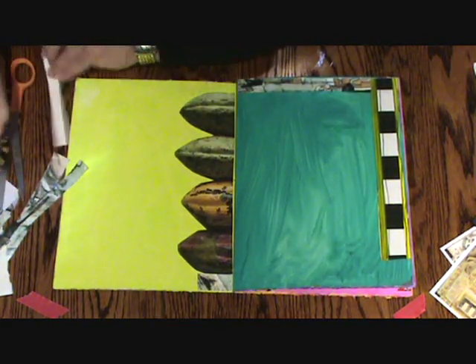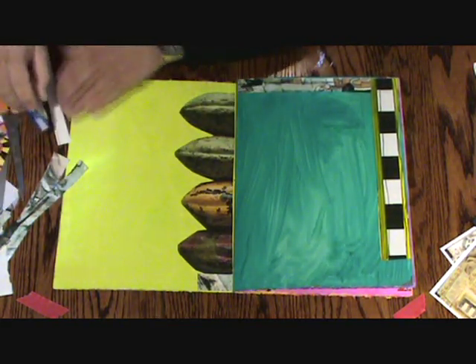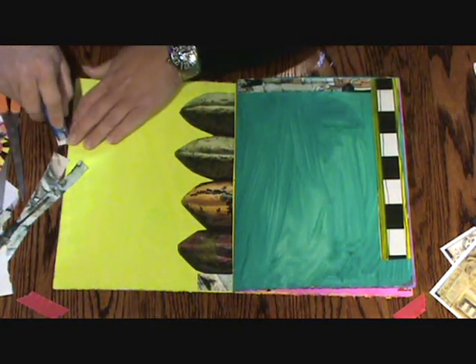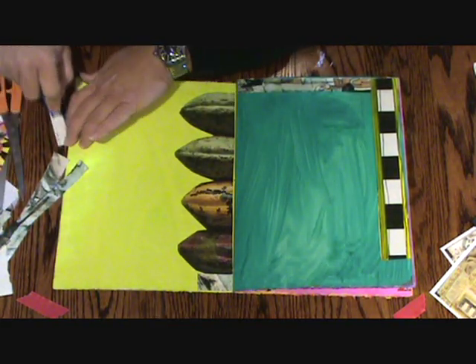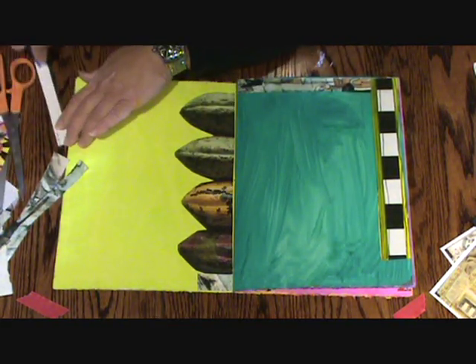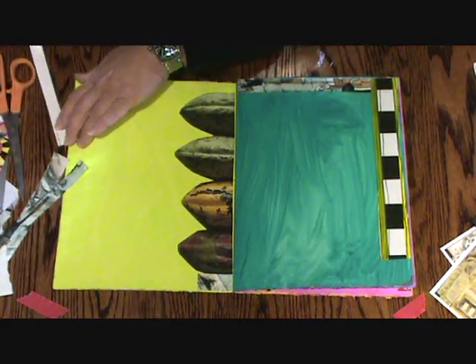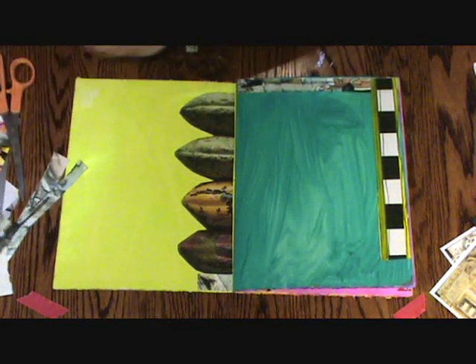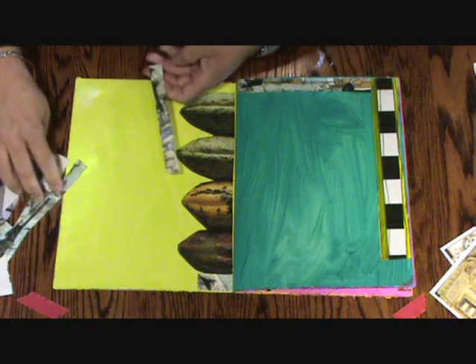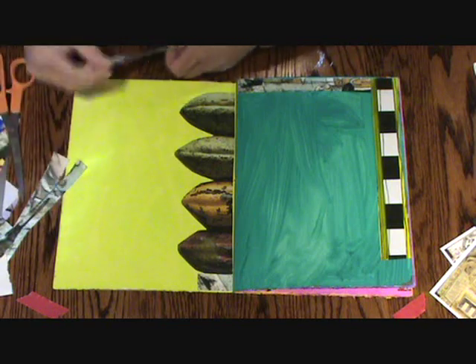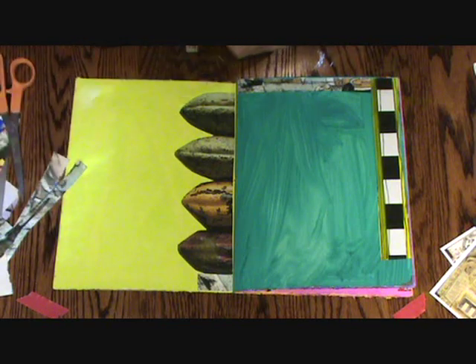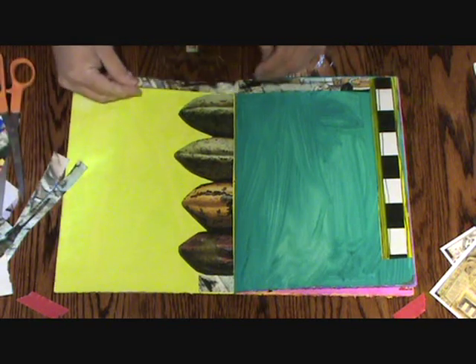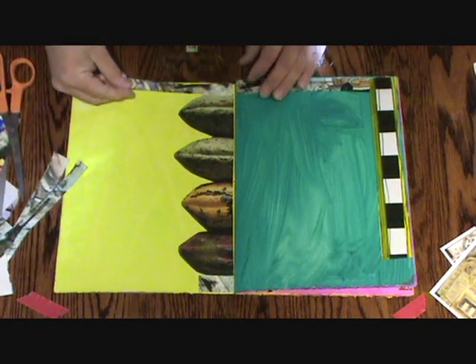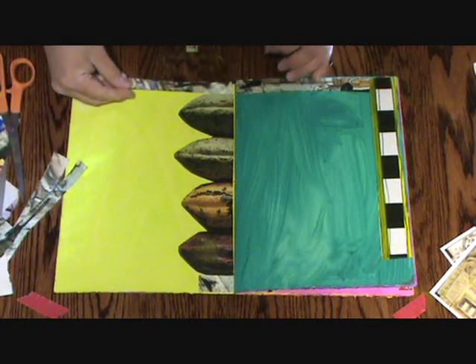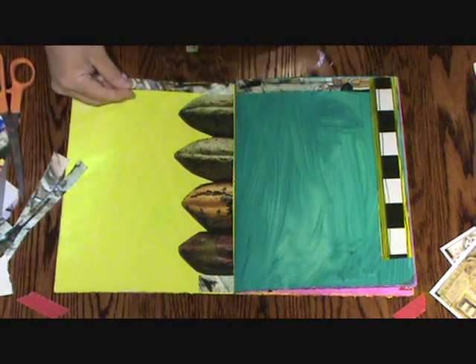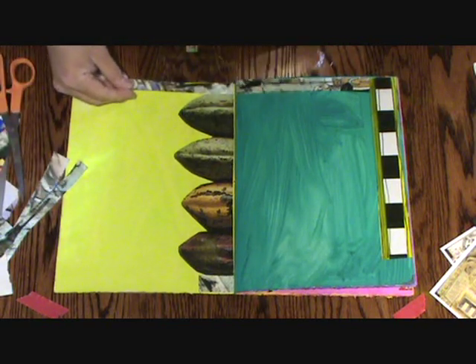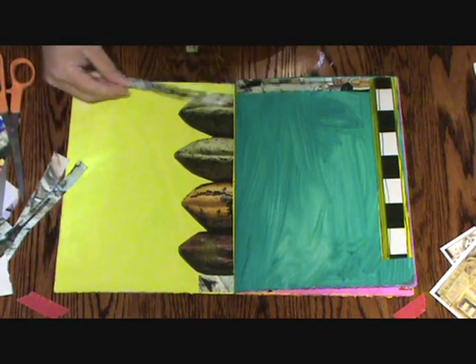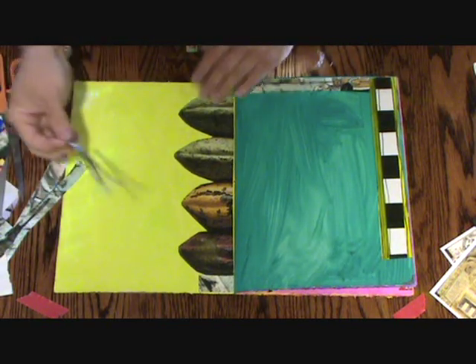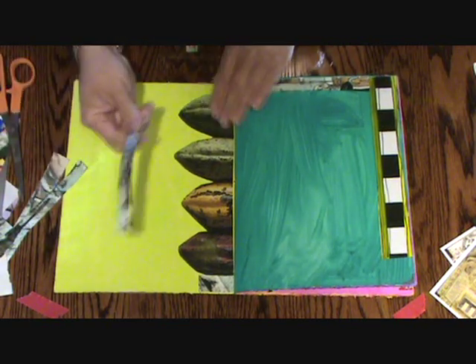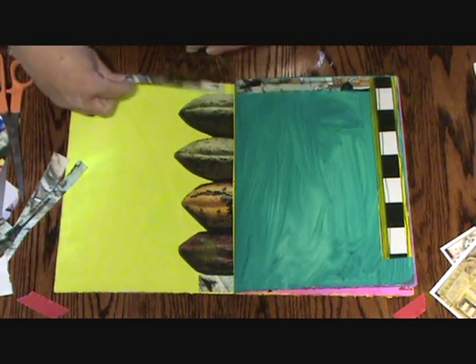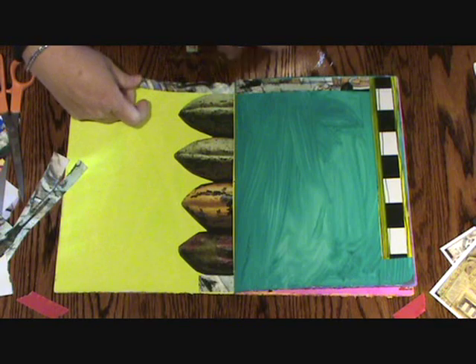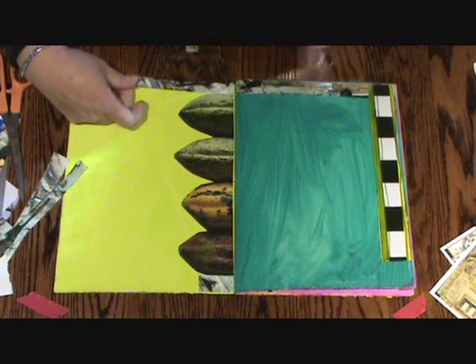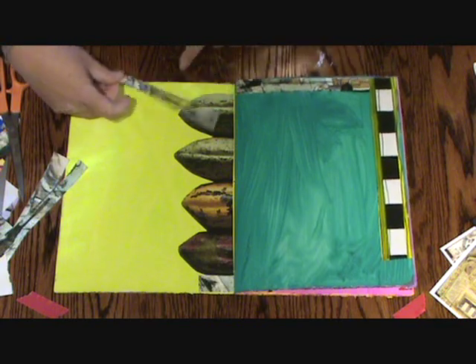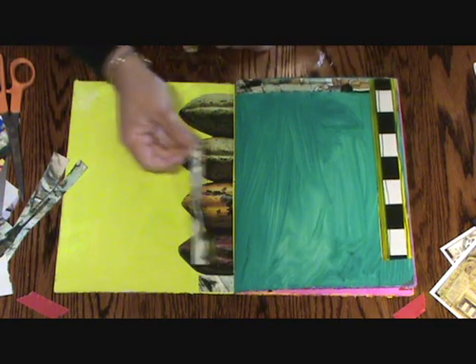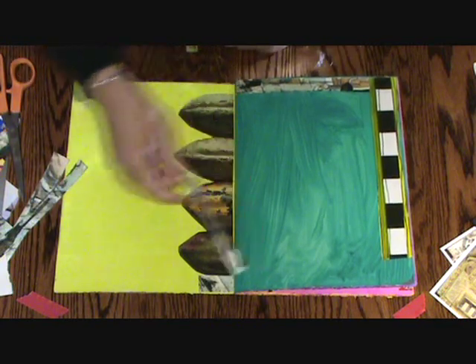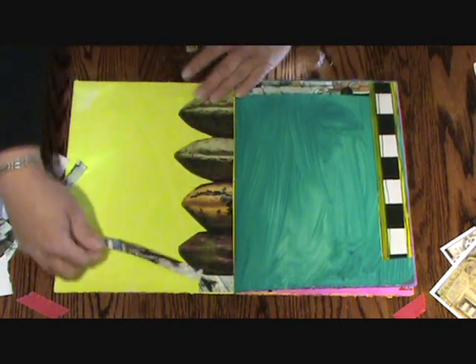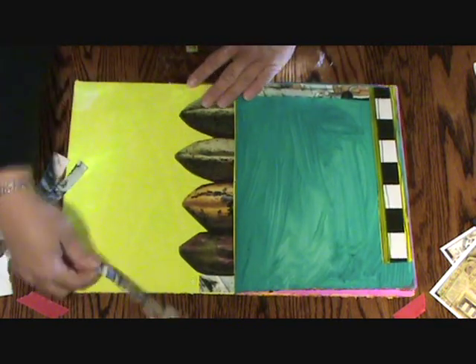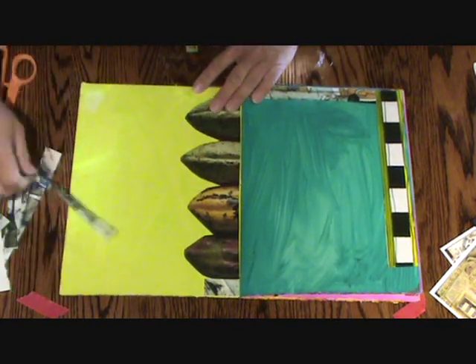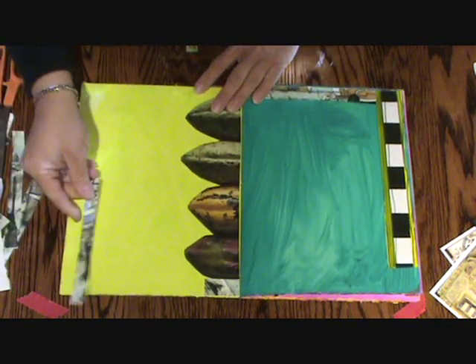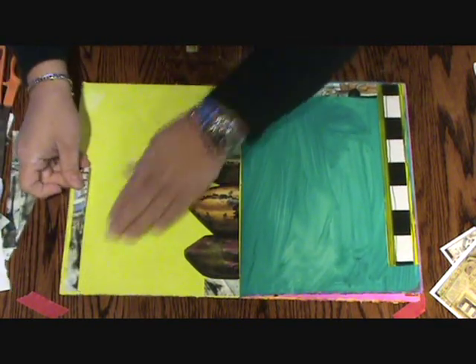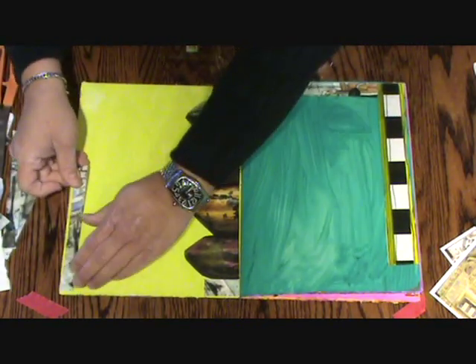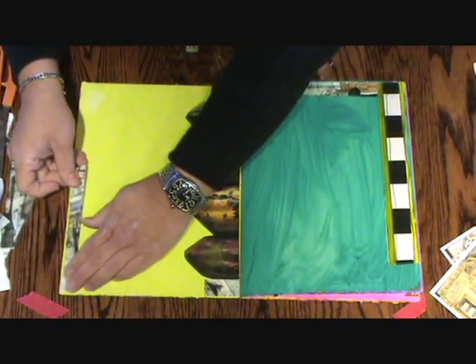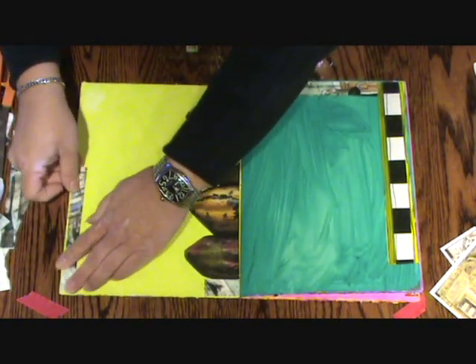I don't want to outline my entire page with the same things. But since these are here, I'm going to go ahead and use them. That's too much of a continuation, so I might just throw that right over here.